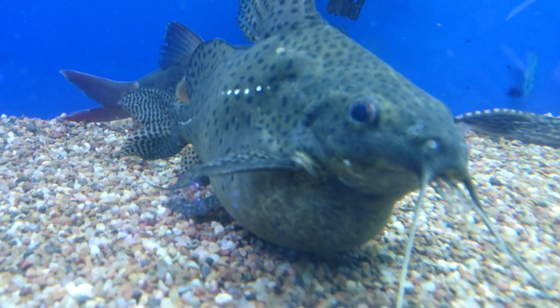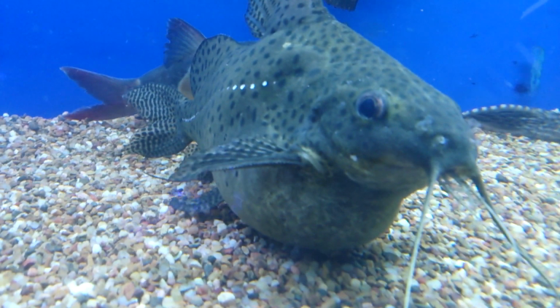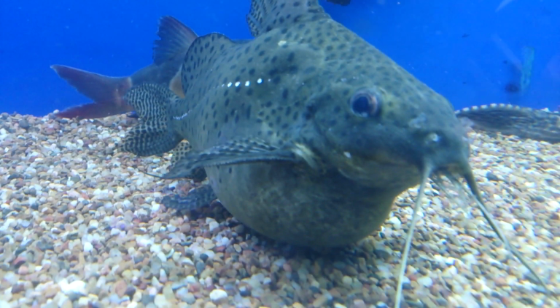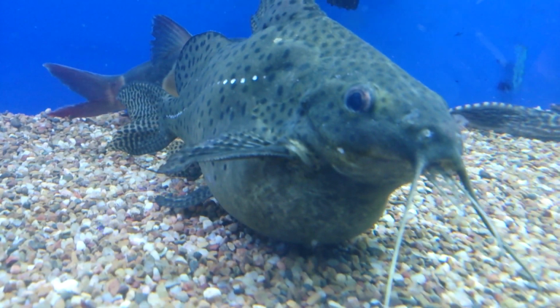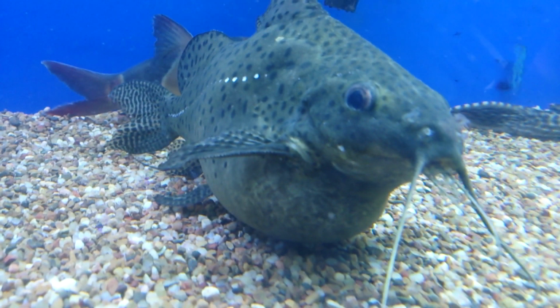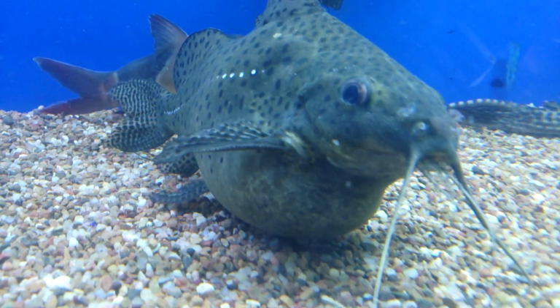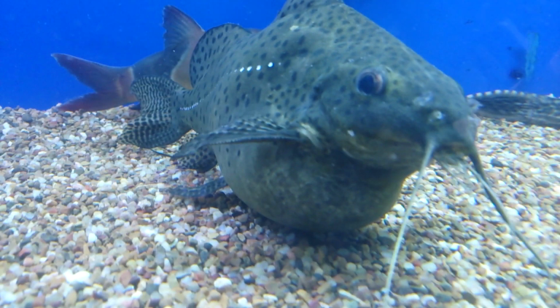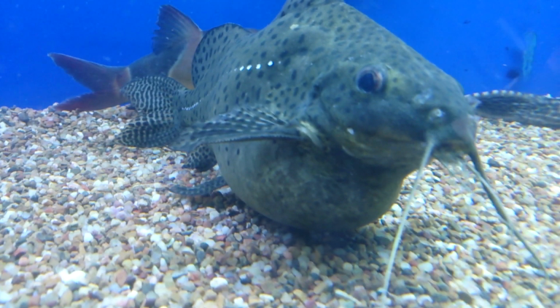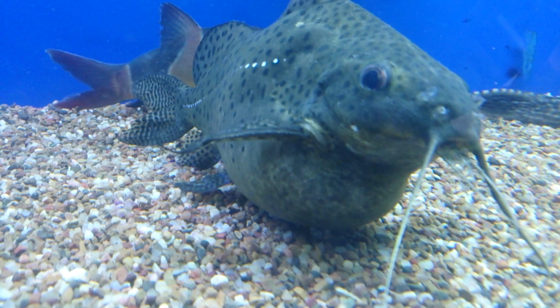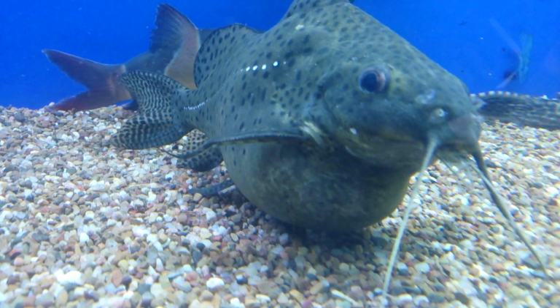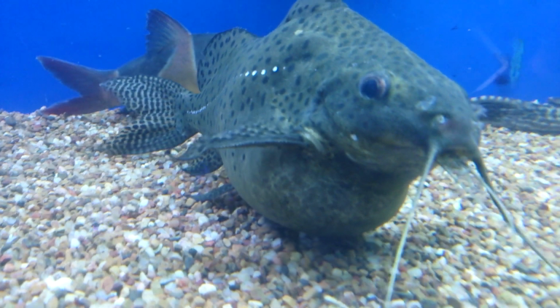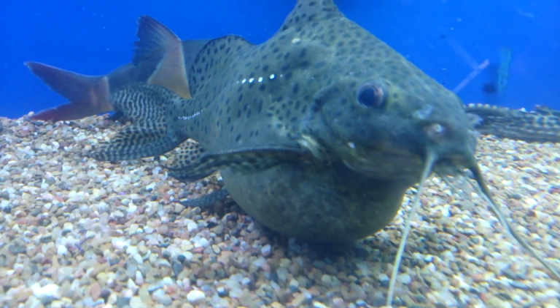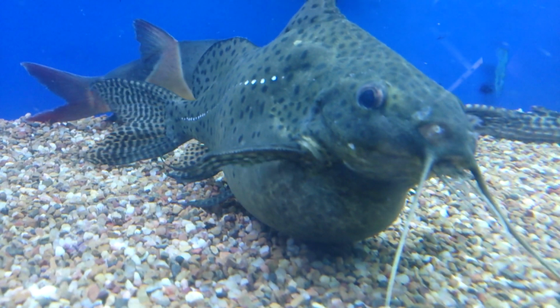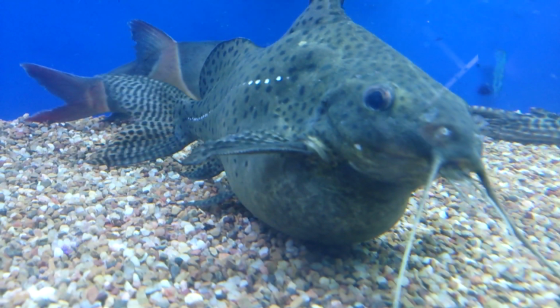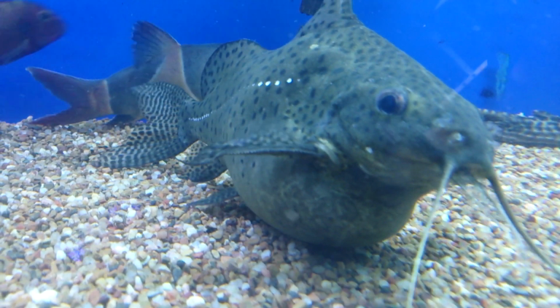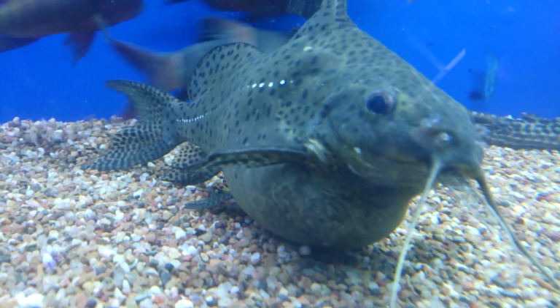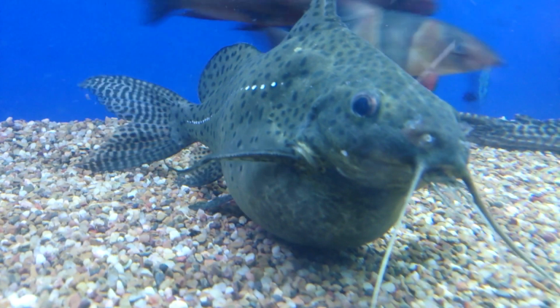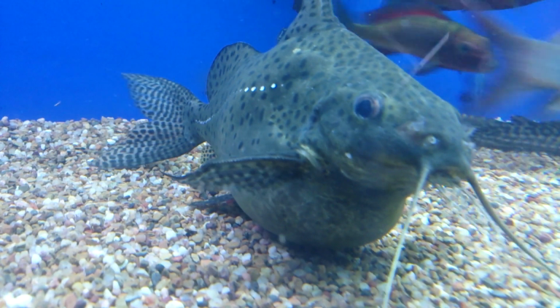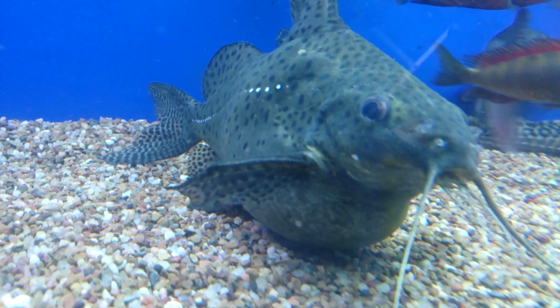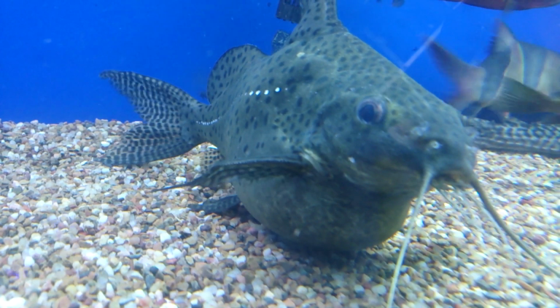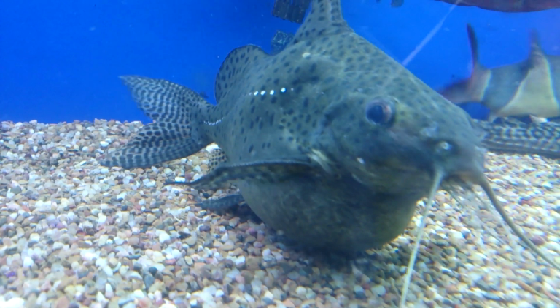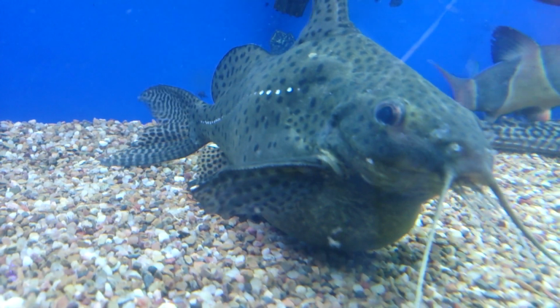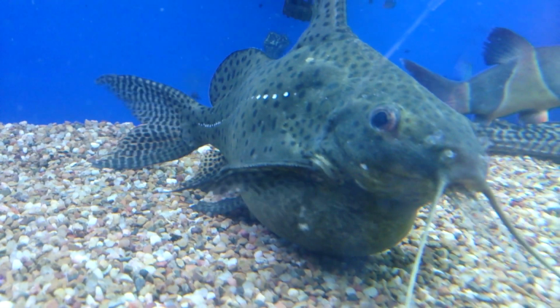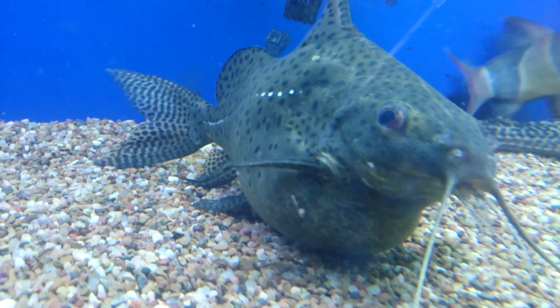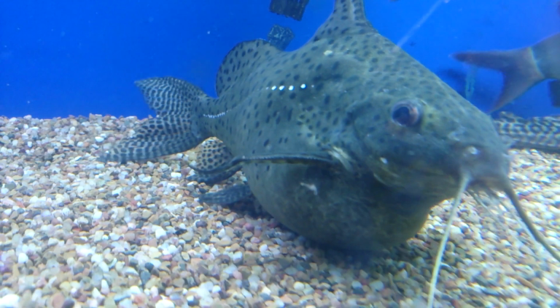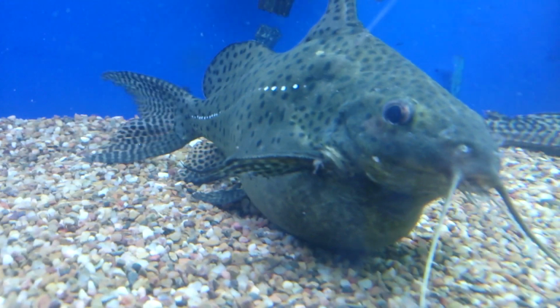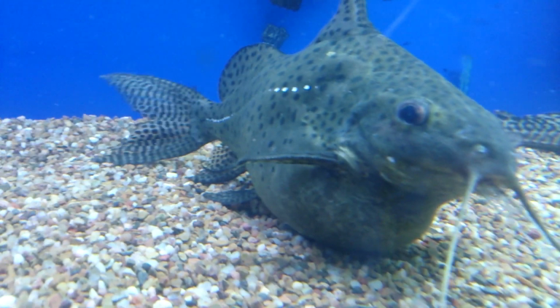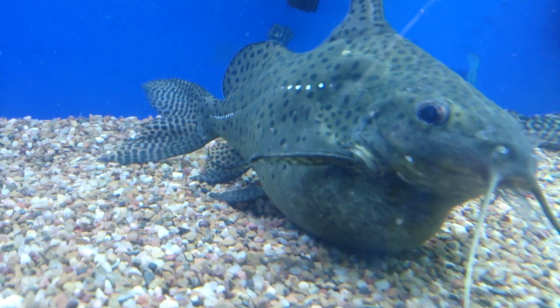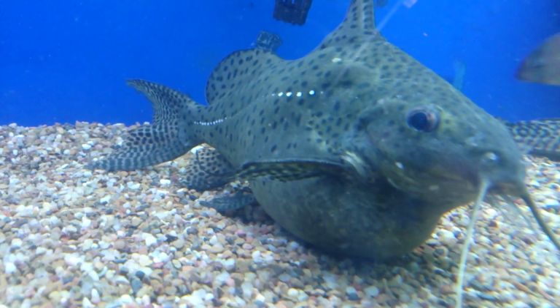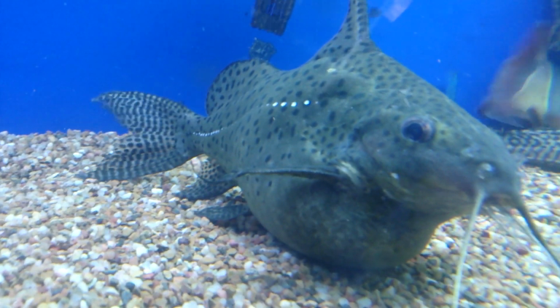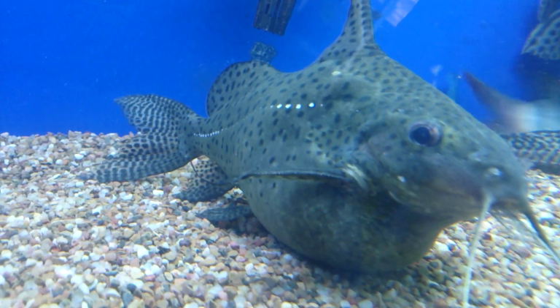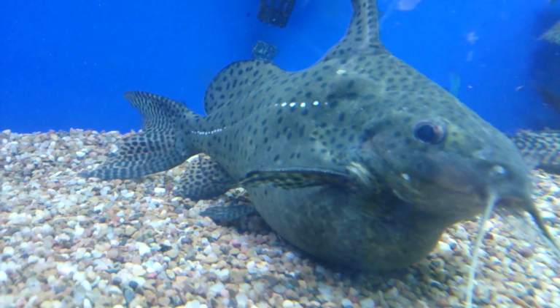So he came in in this condition, so I don't know too much about his background. He seems to be holding himself in the water column okay.